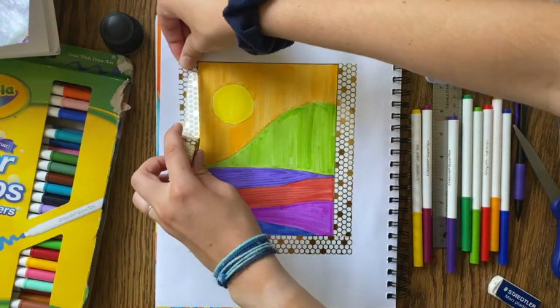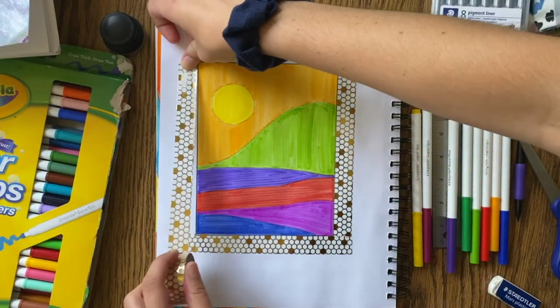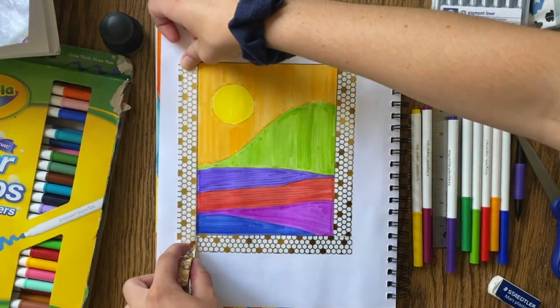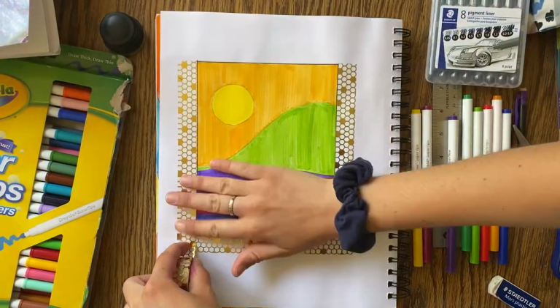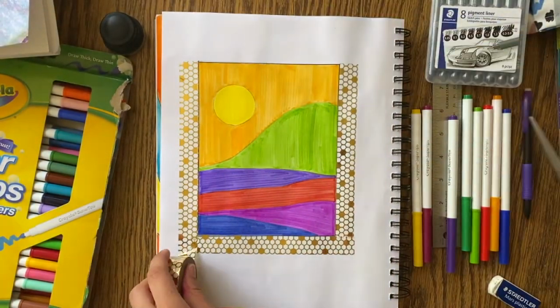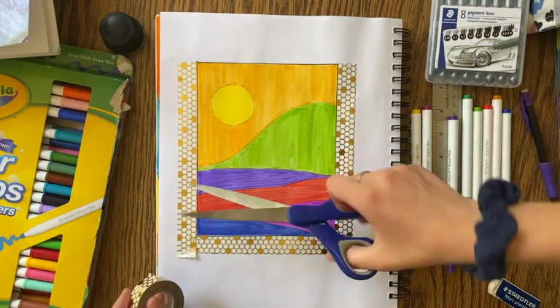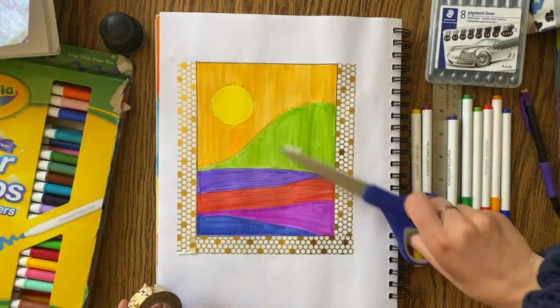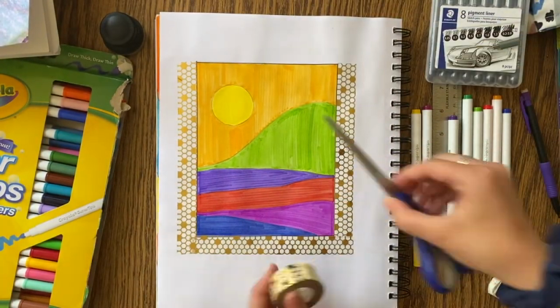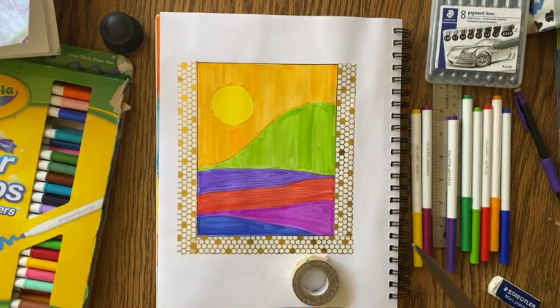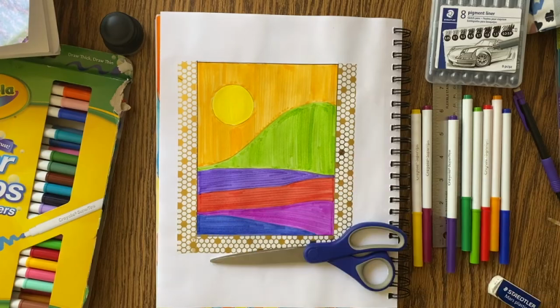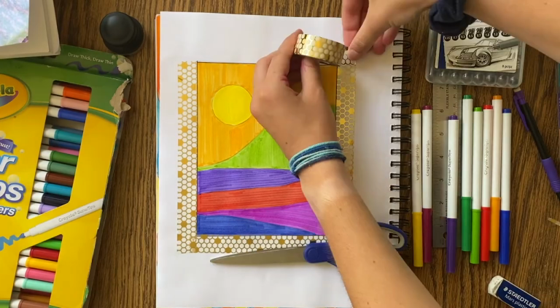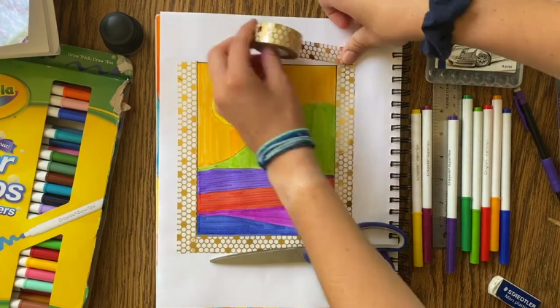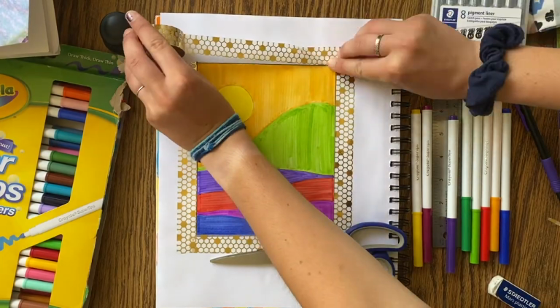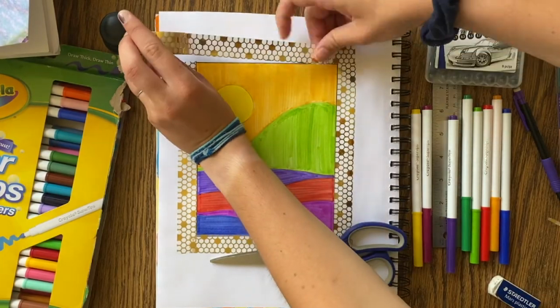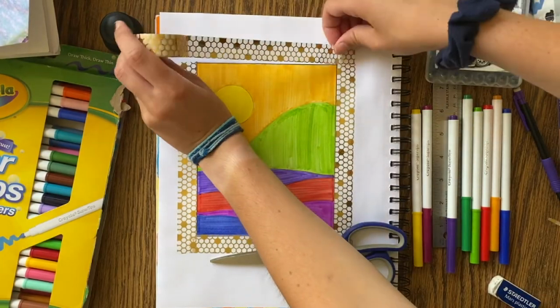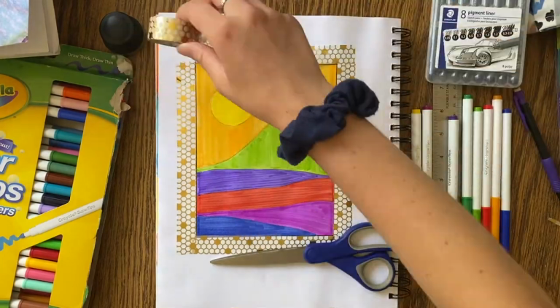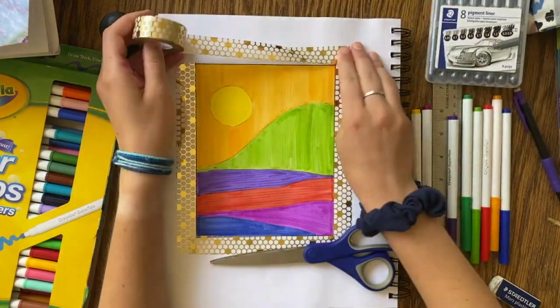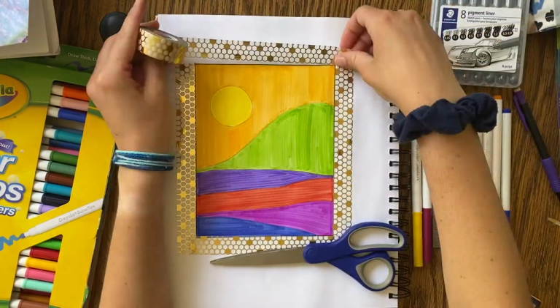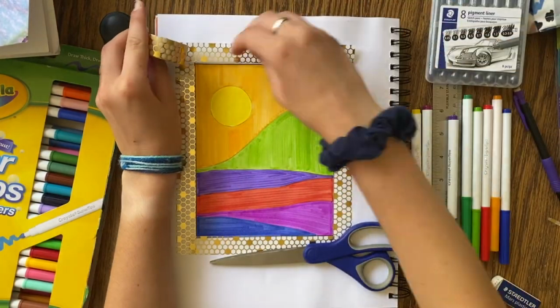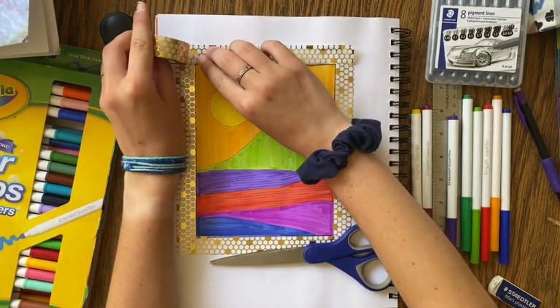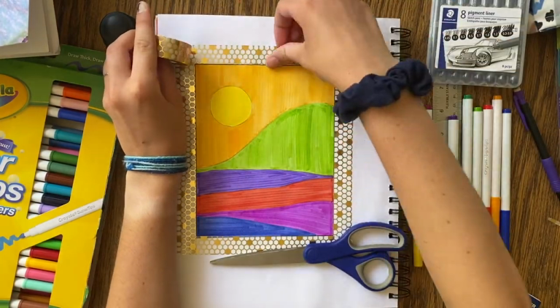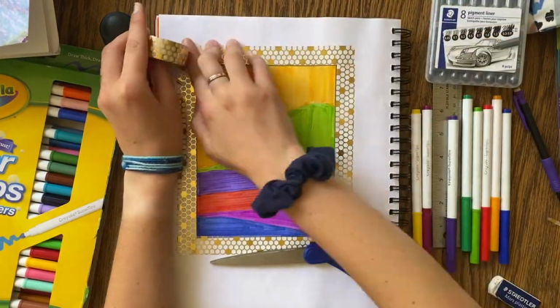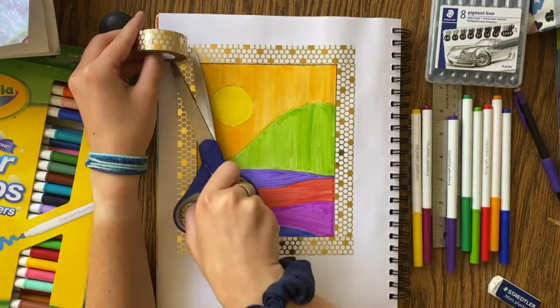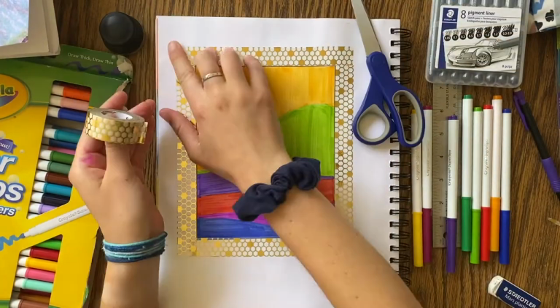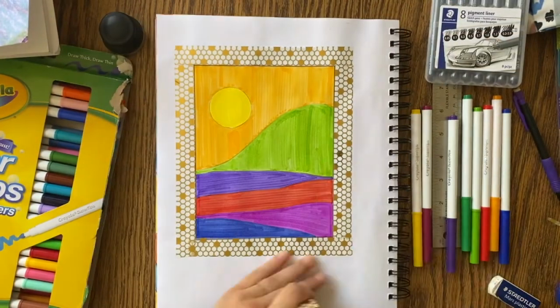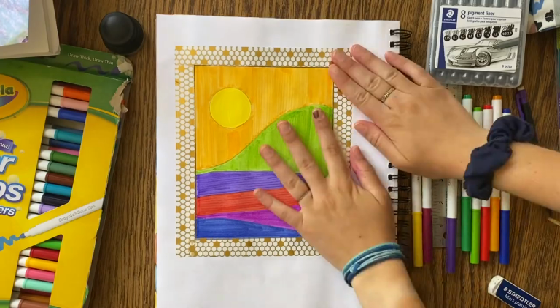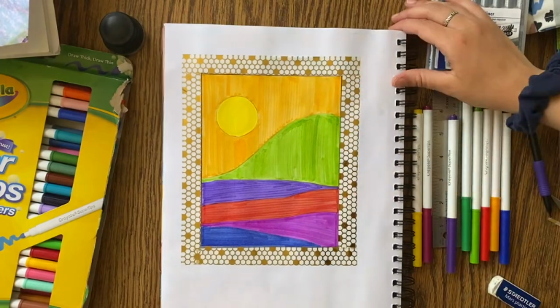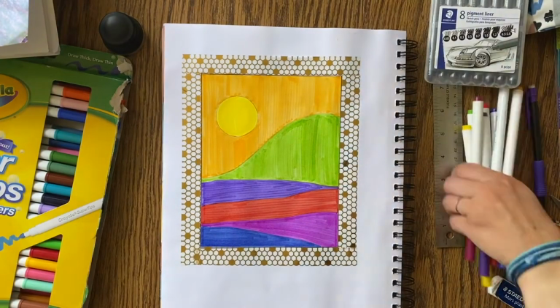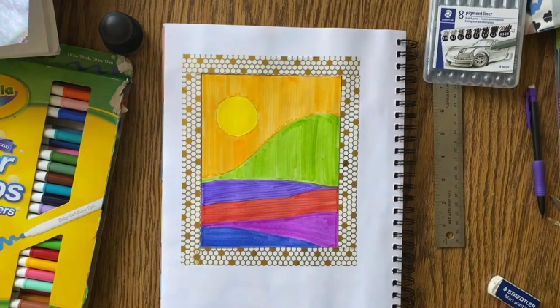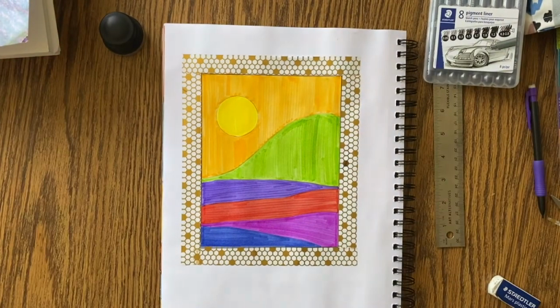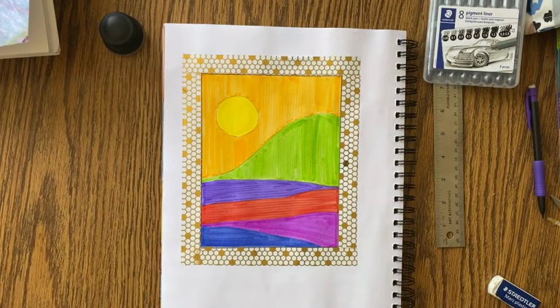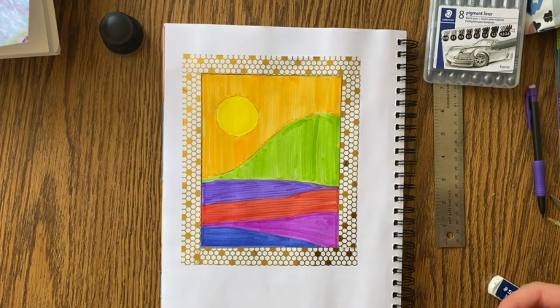If you like using color, you'll really enjoy this prompt. I really had fun with this style and I definitely plan on using it again. I loved how my drawing turned out and I hope you guys do too.